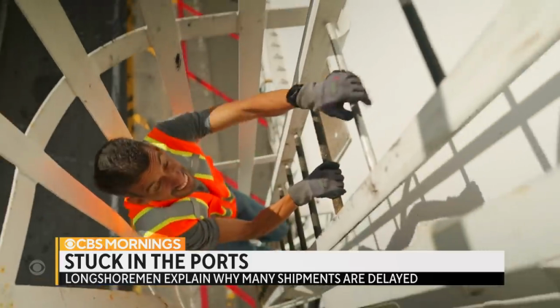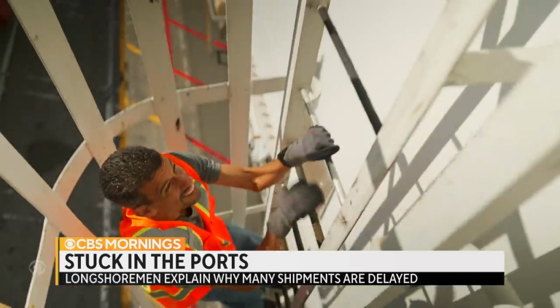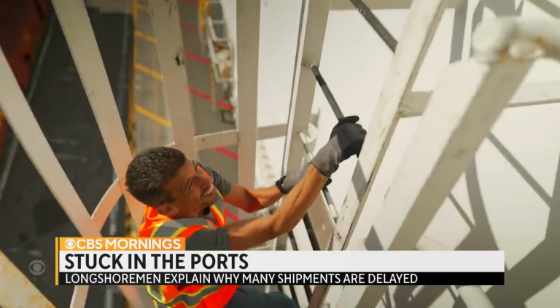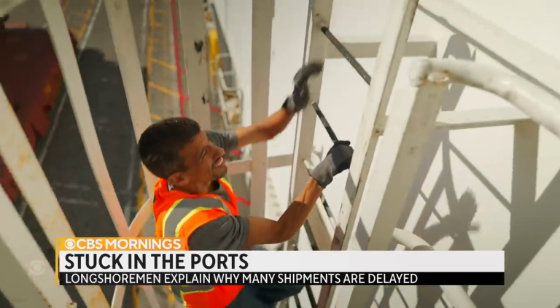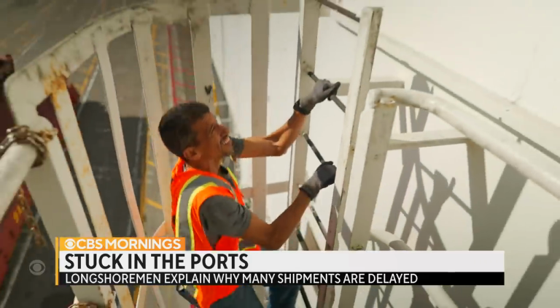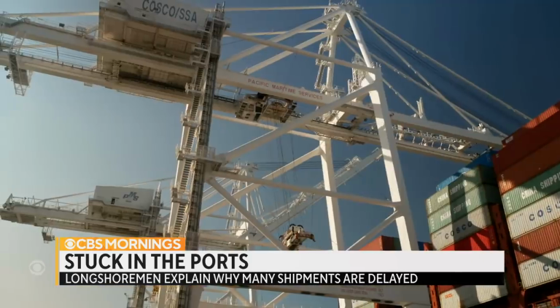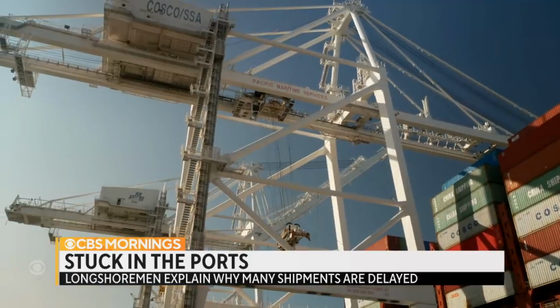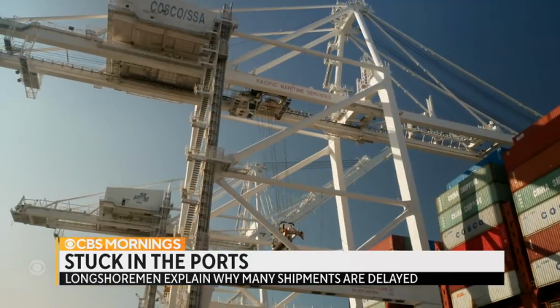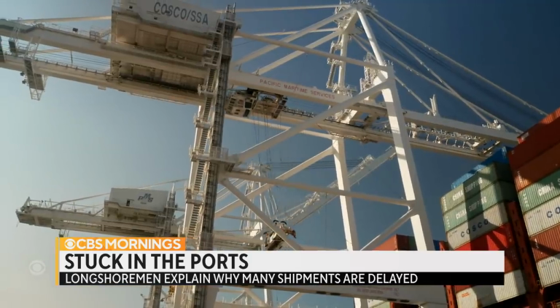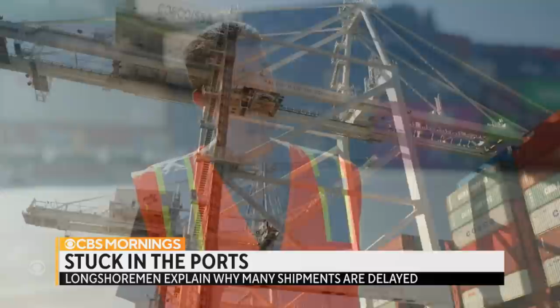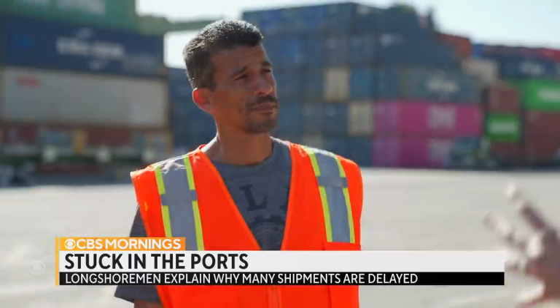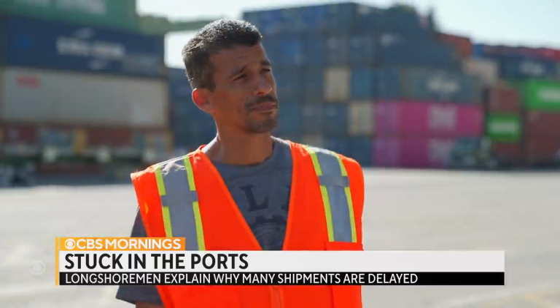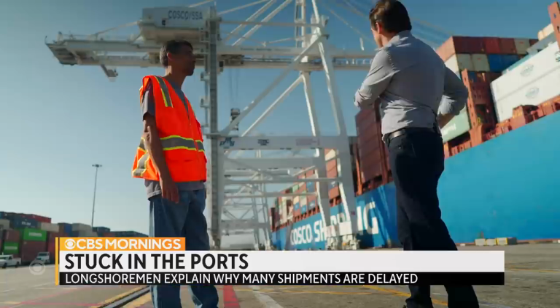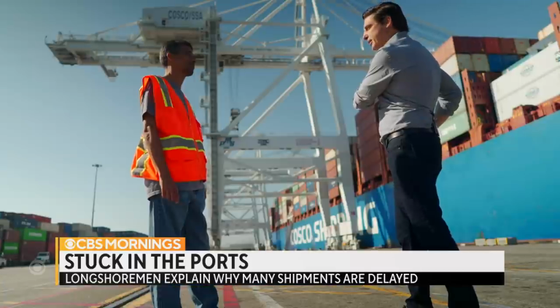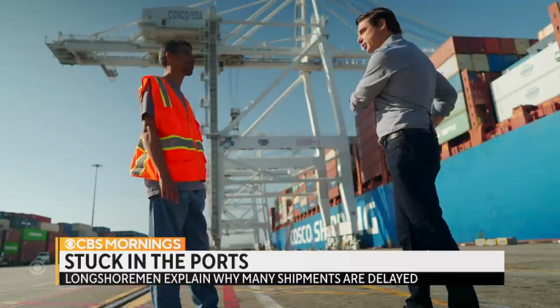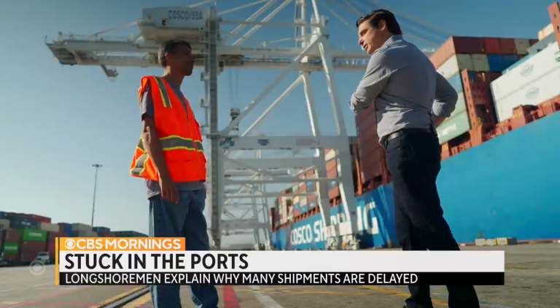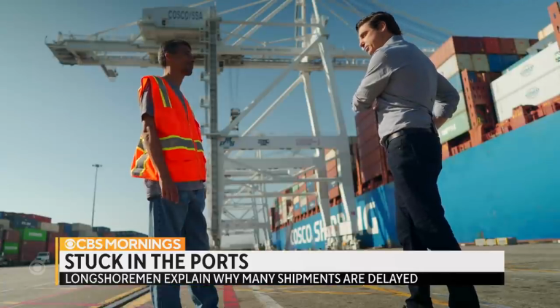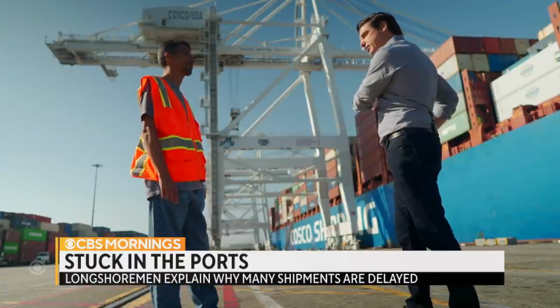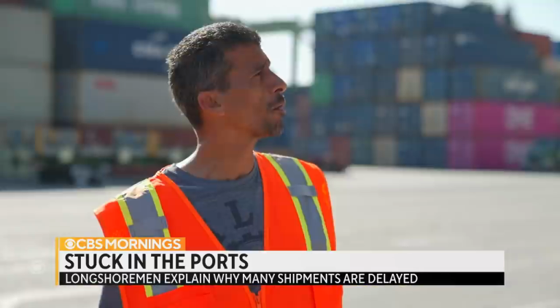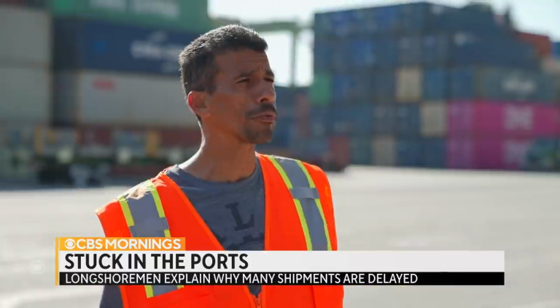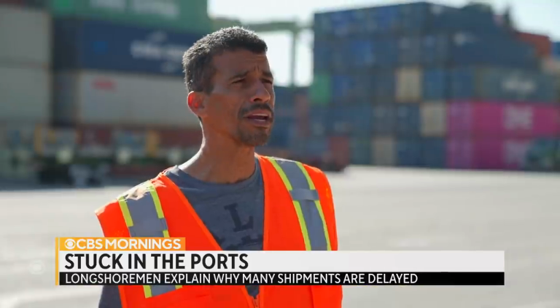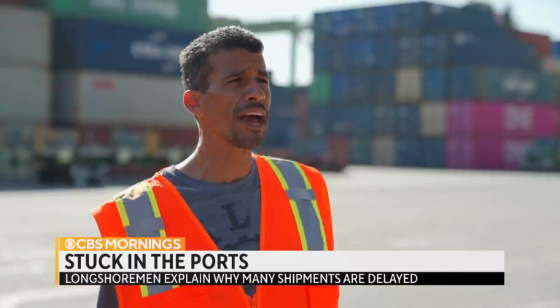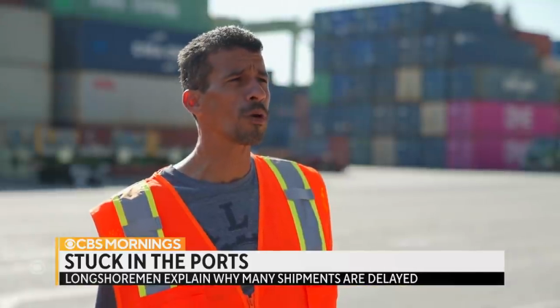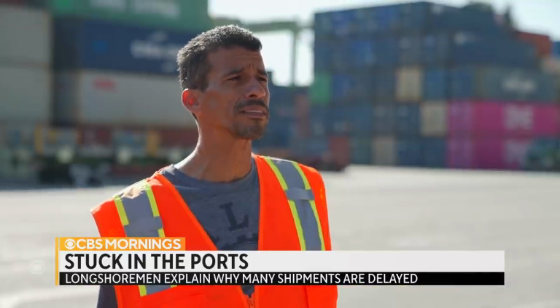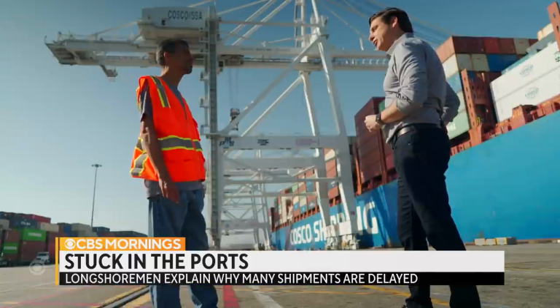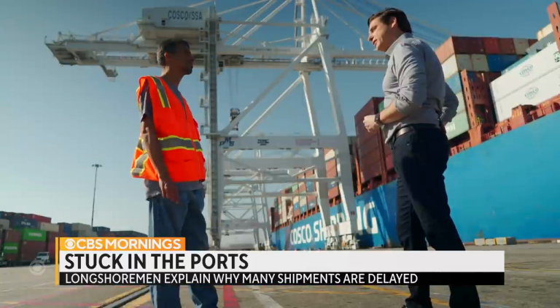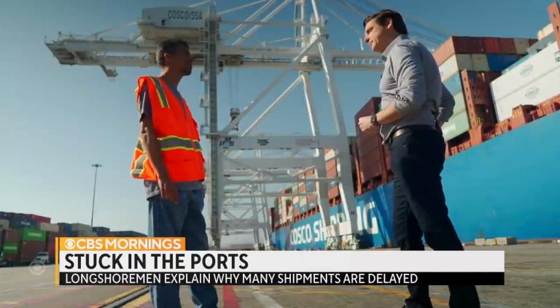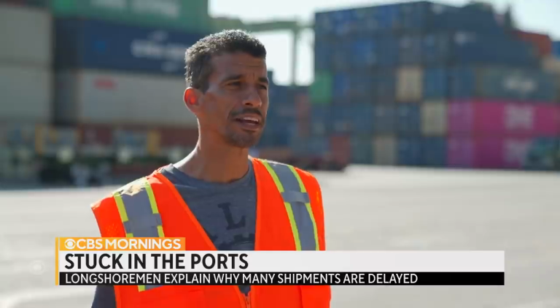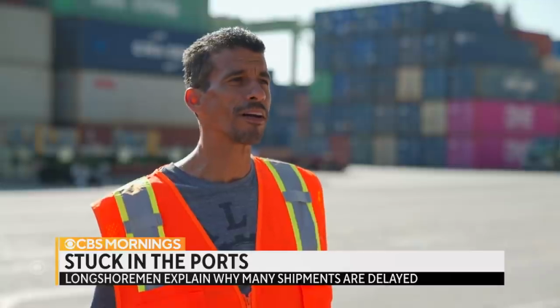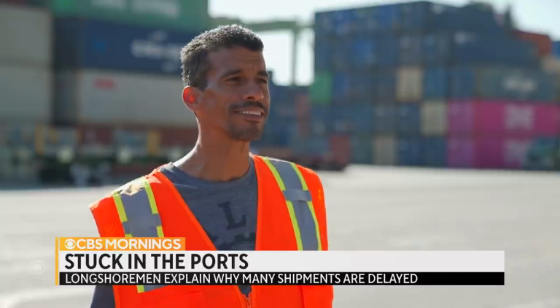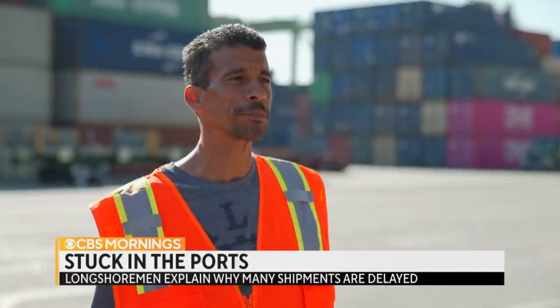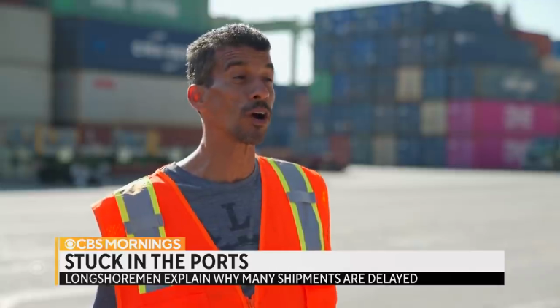Crane operator Rick McRae used to work a lot faster. How long would it take you in general to unload a ship like this? Probably three and a half, four days. How long has it taken now? It's taken about nine, sometimes longer.